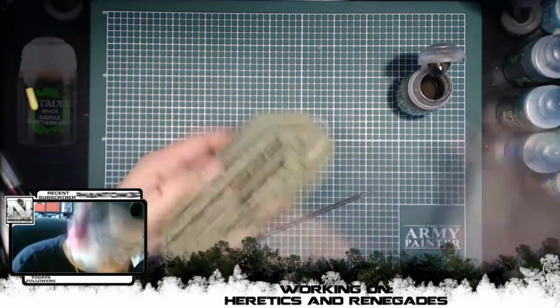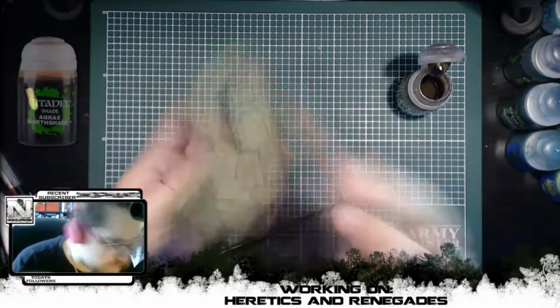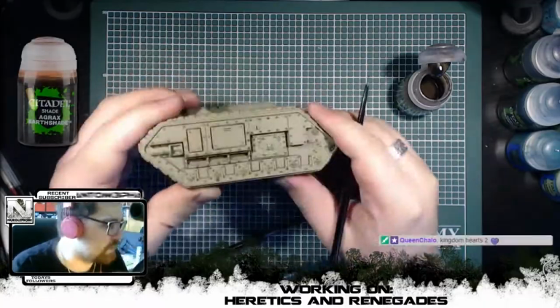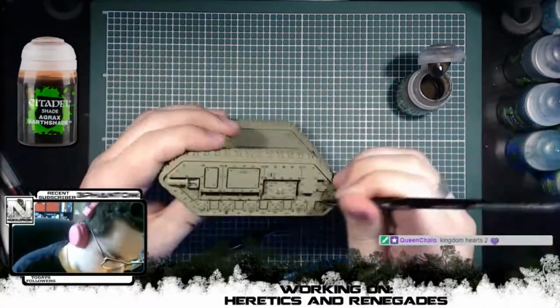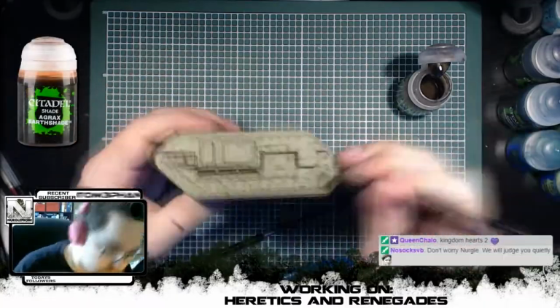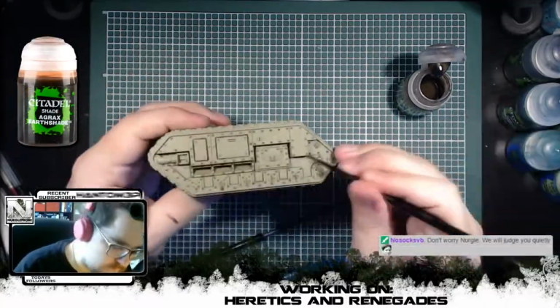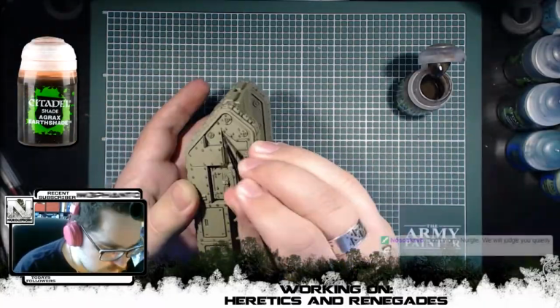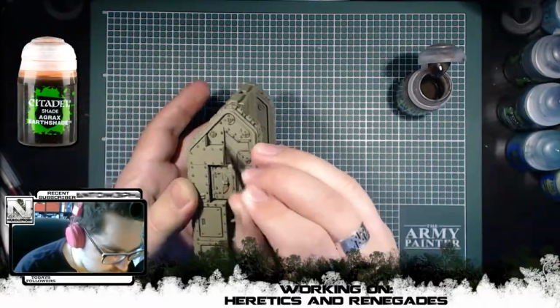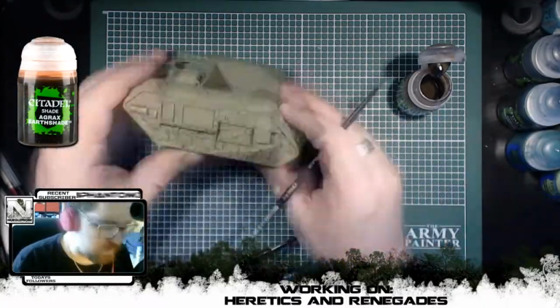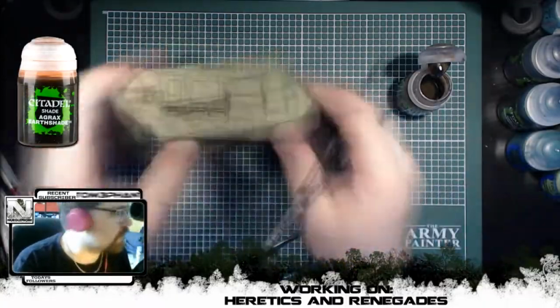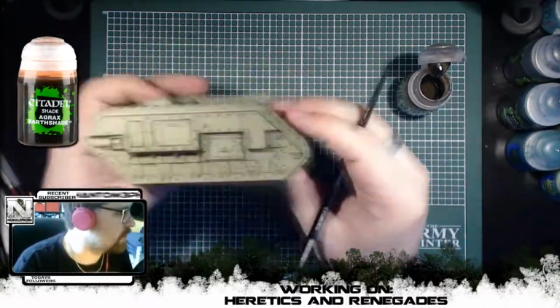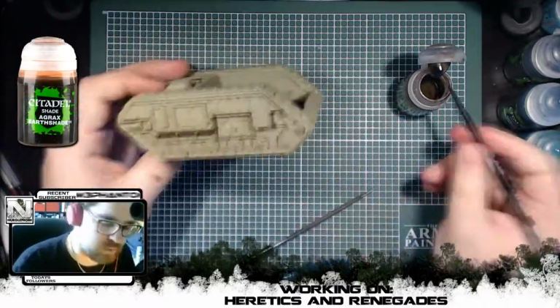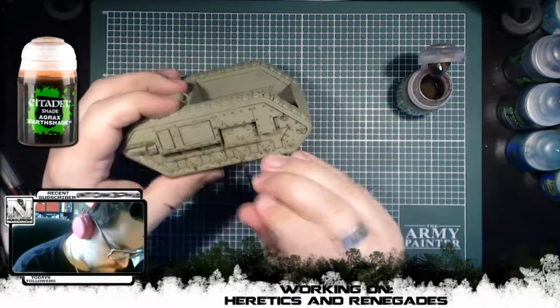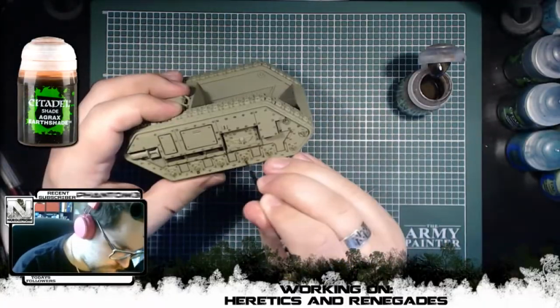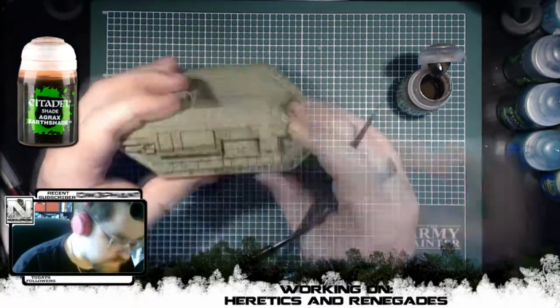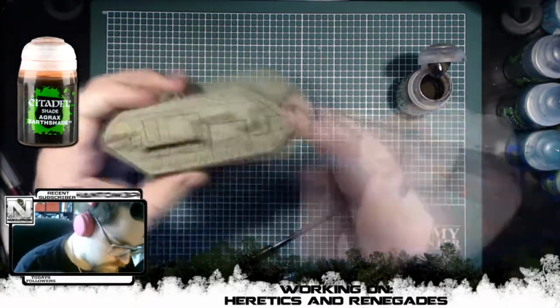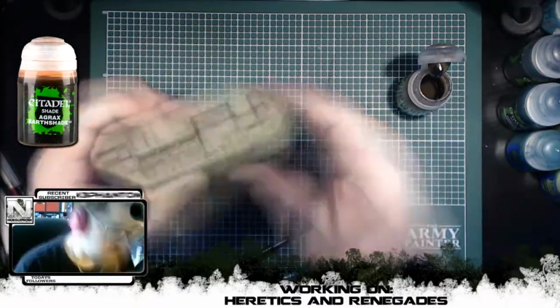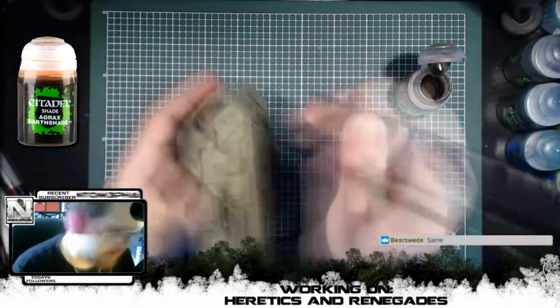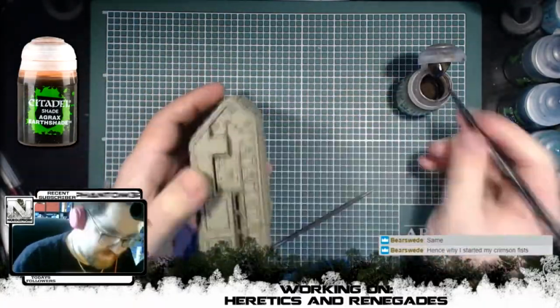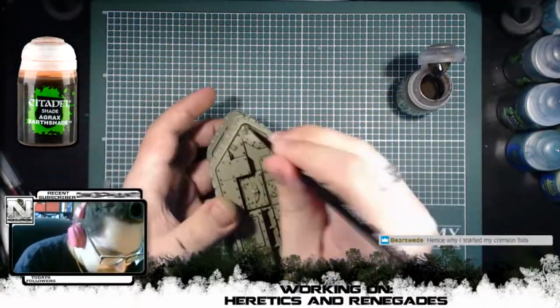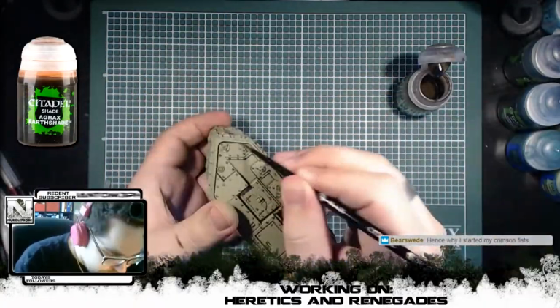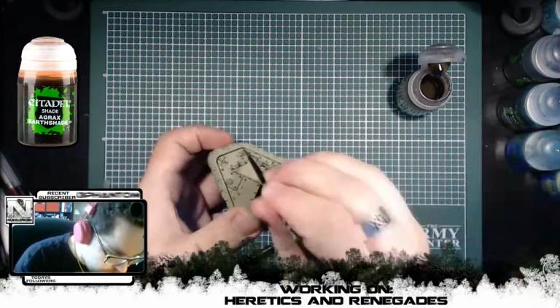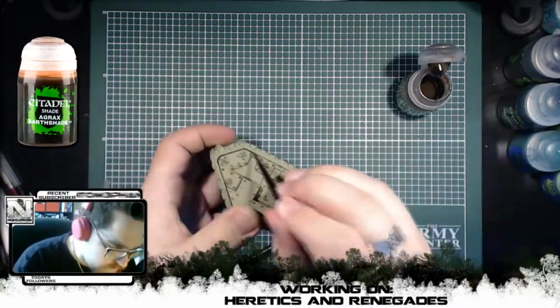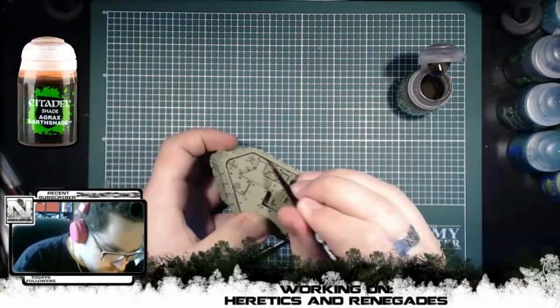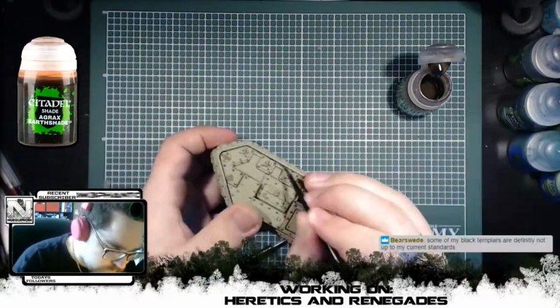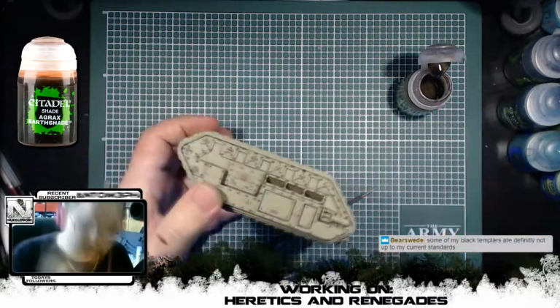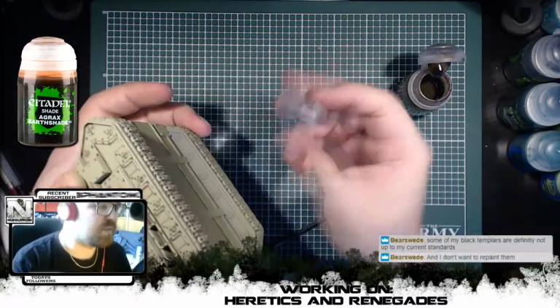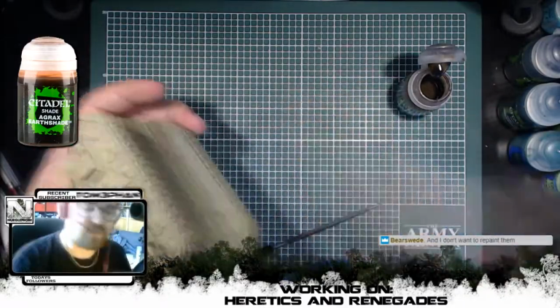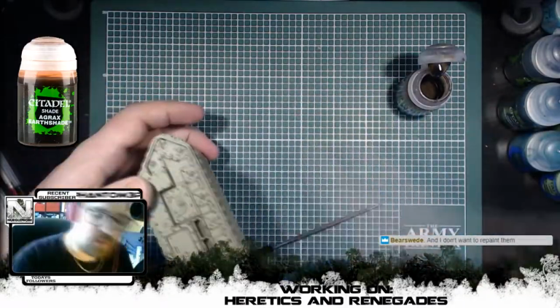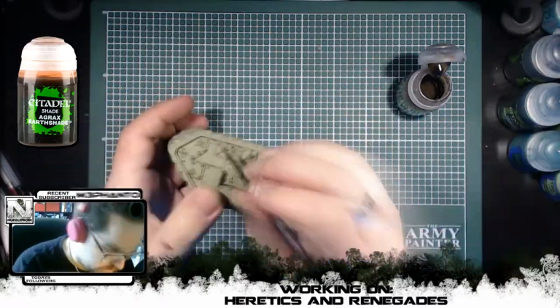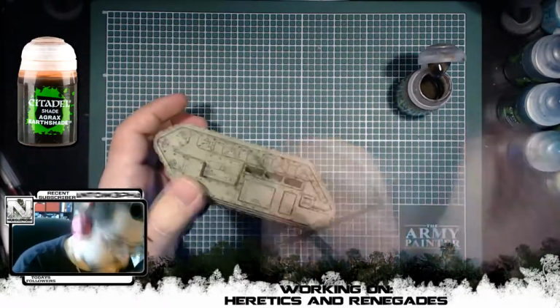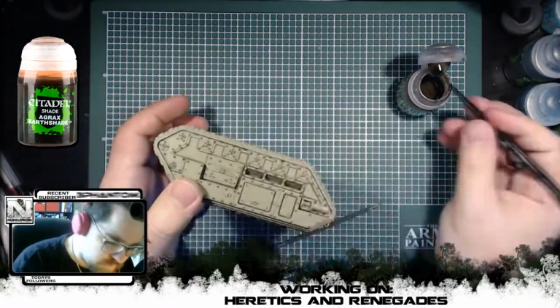The details you can see me working on now are all bolts and crevices on the model, using Agrax Earthshade to give the very first depth to all that green.